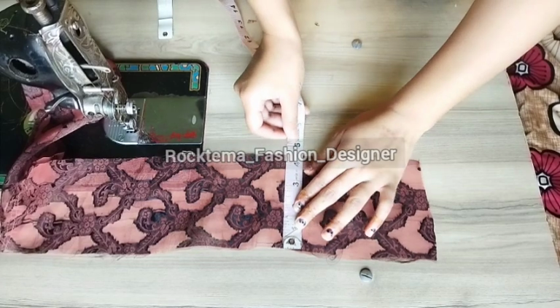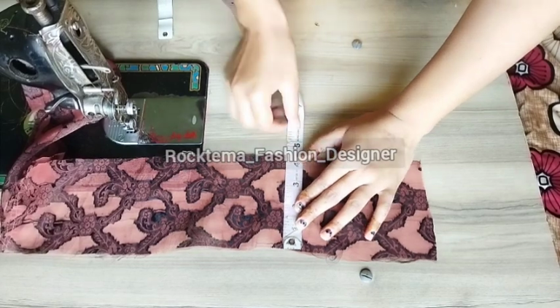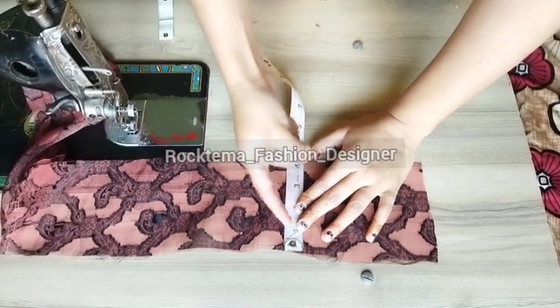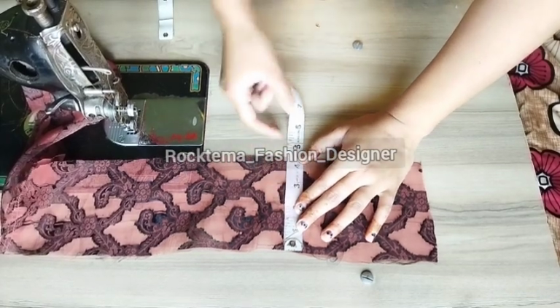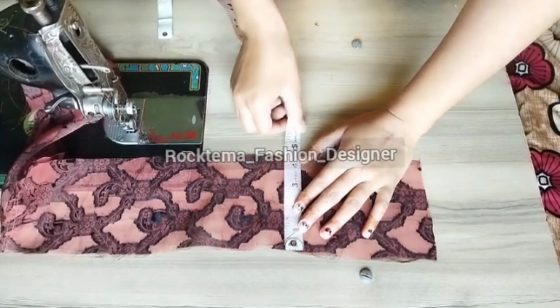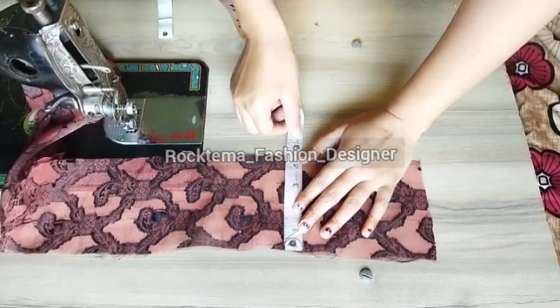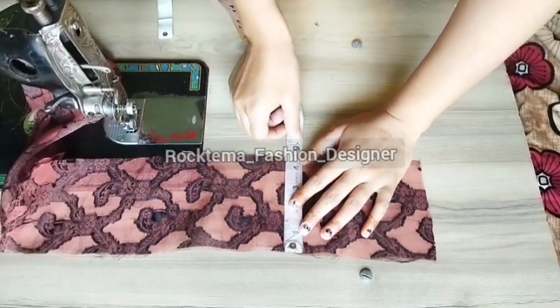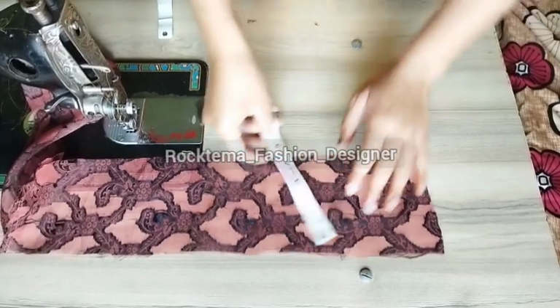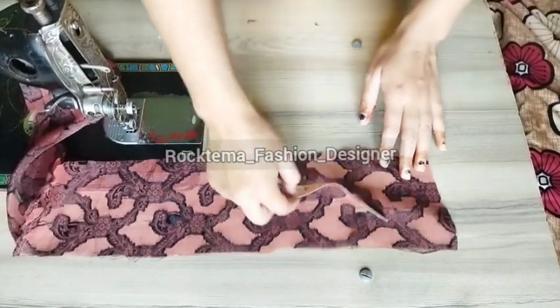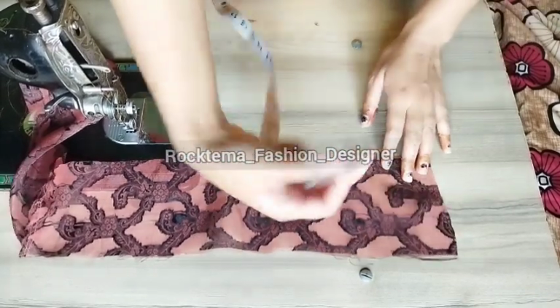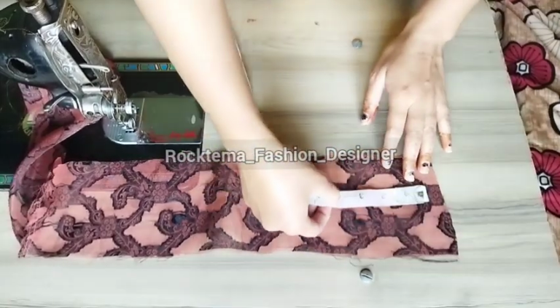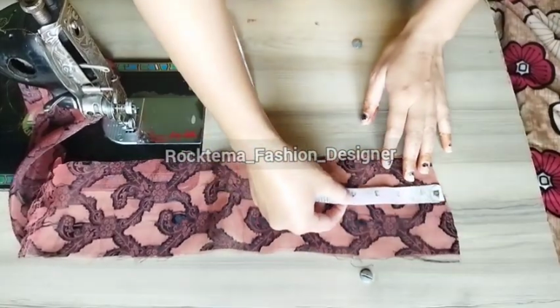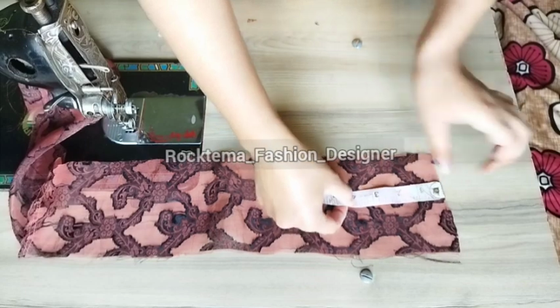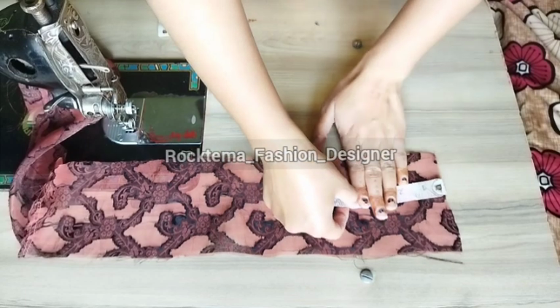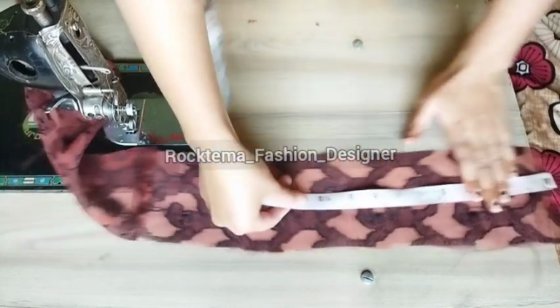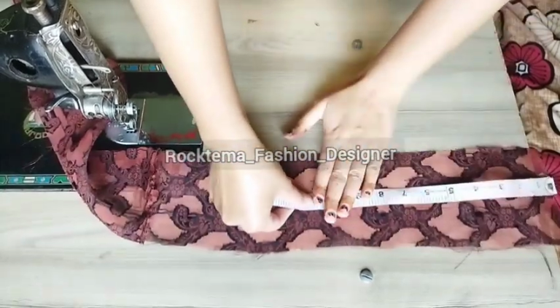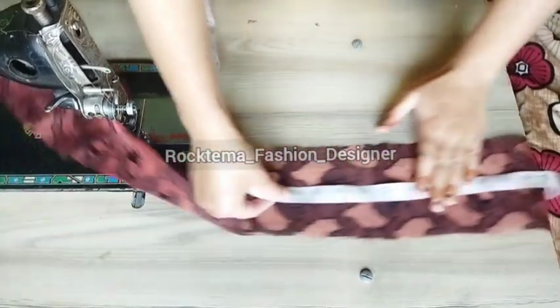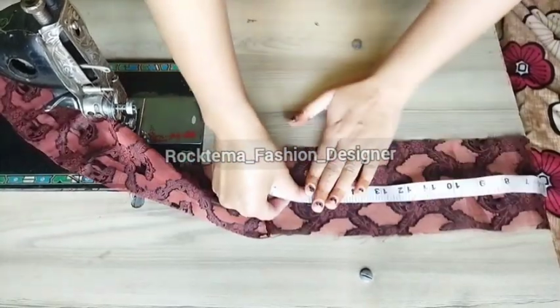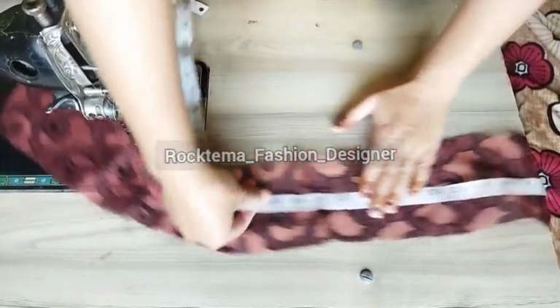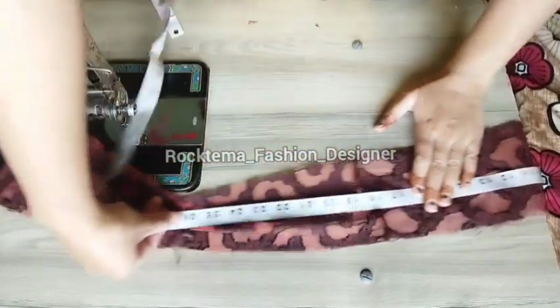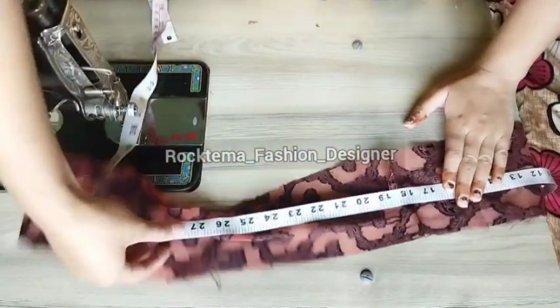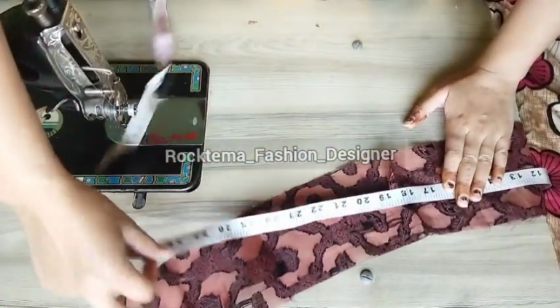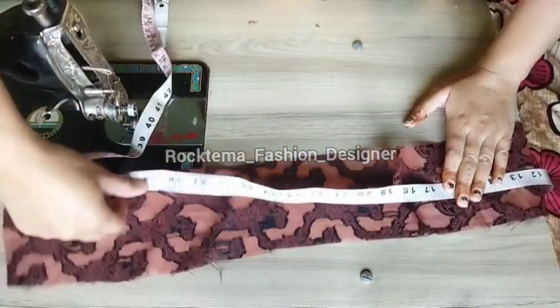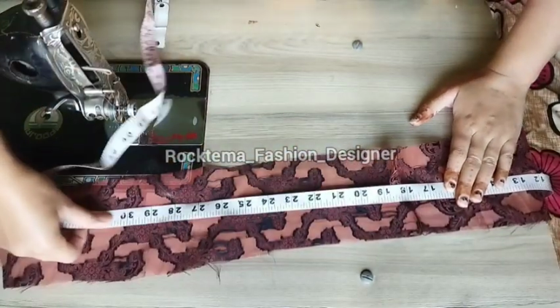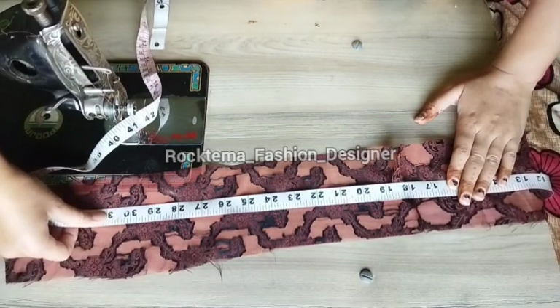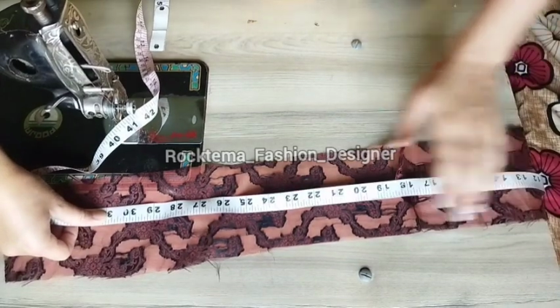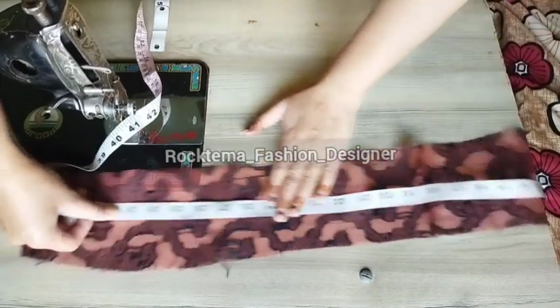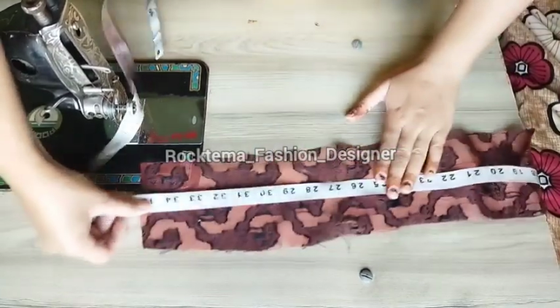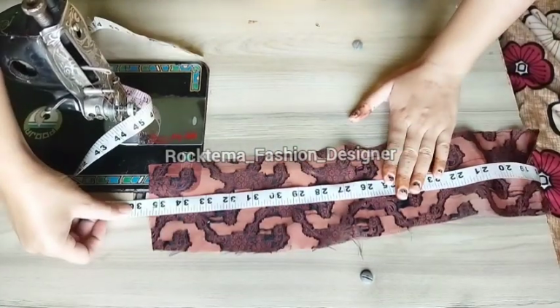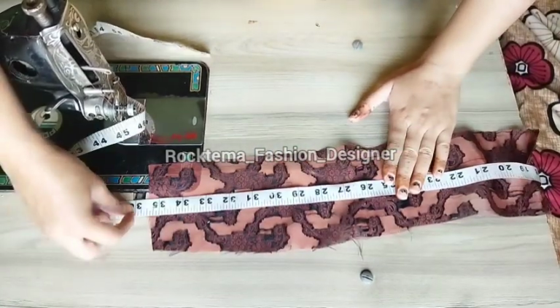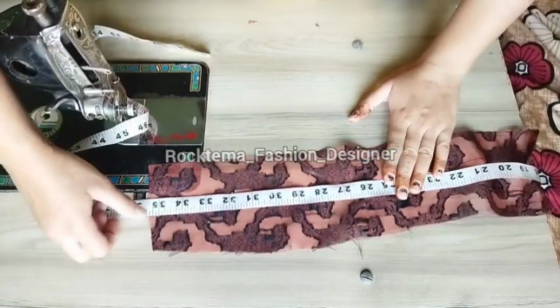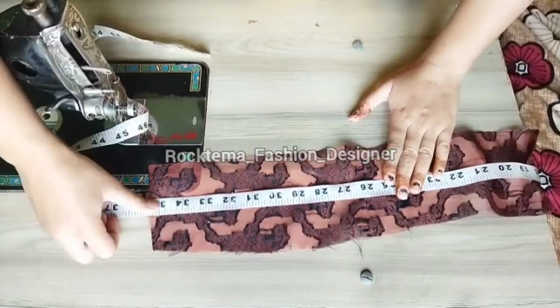I thought I could use the leftover fabric to make scrunchies. The scrunchie fabric strip will be 4 inches wide. For the length, you can take 35 inches if you like a fuller scrunchie.